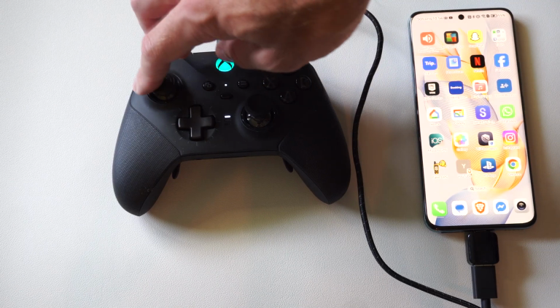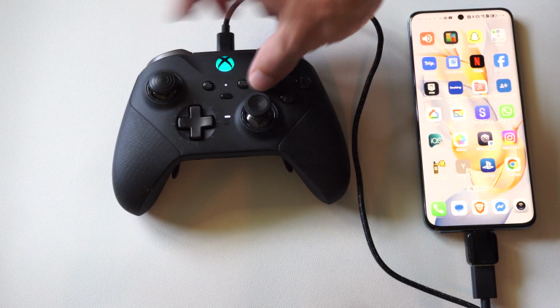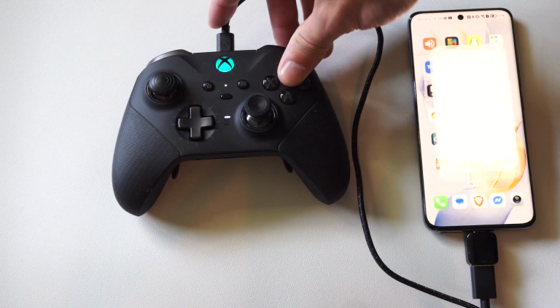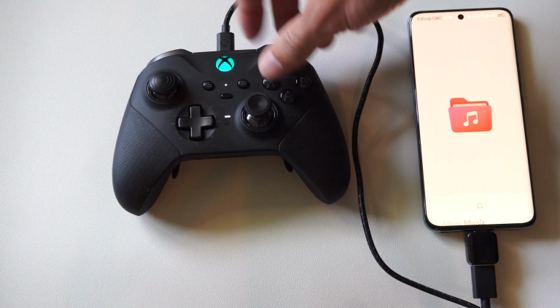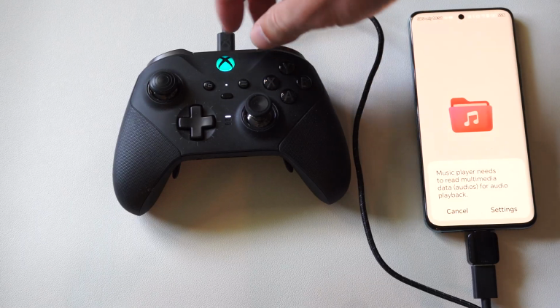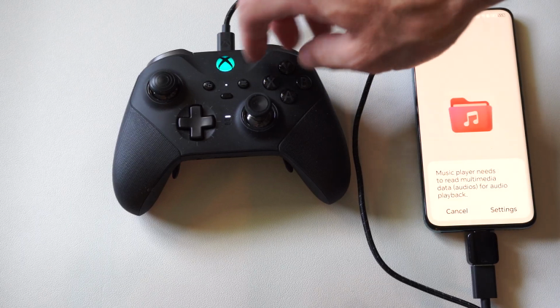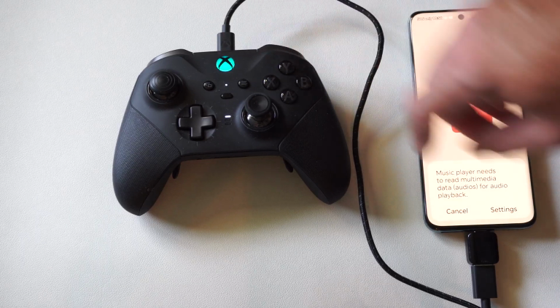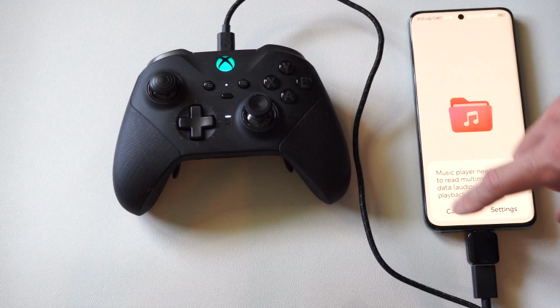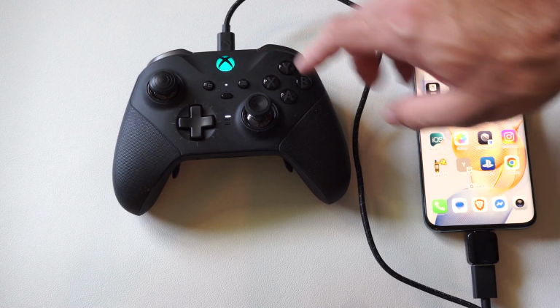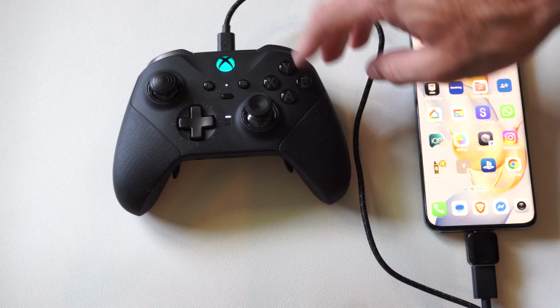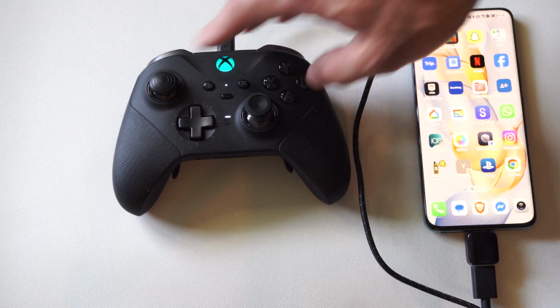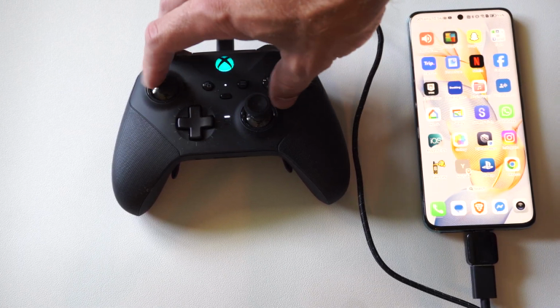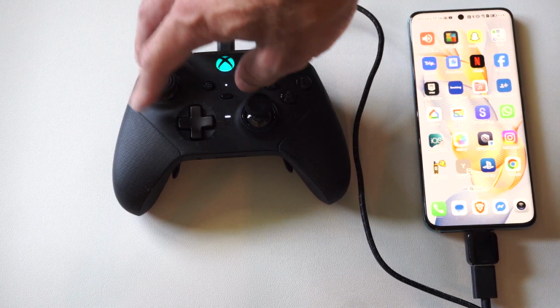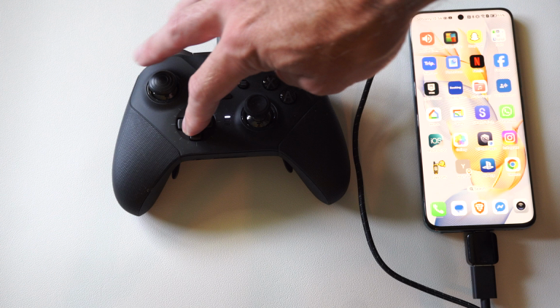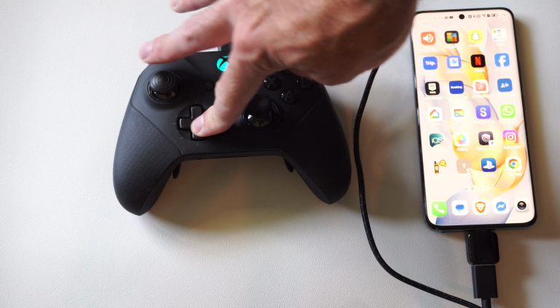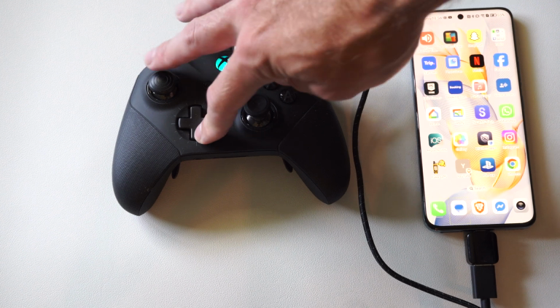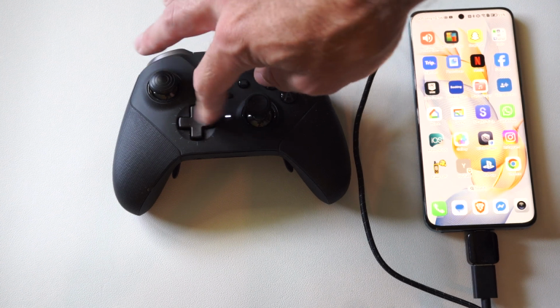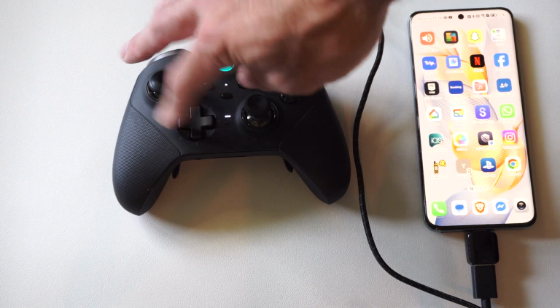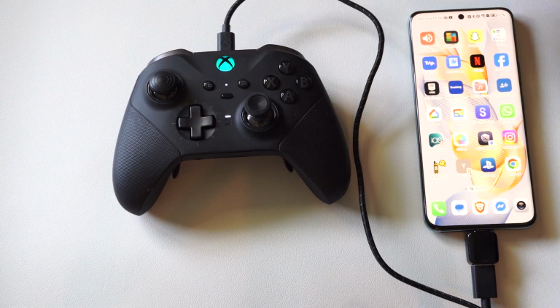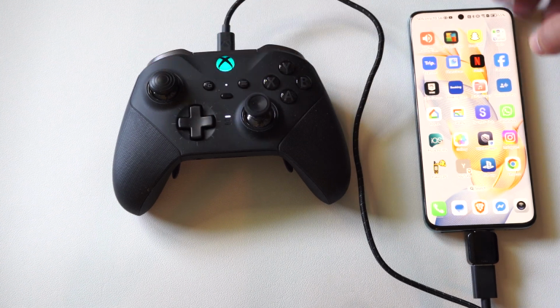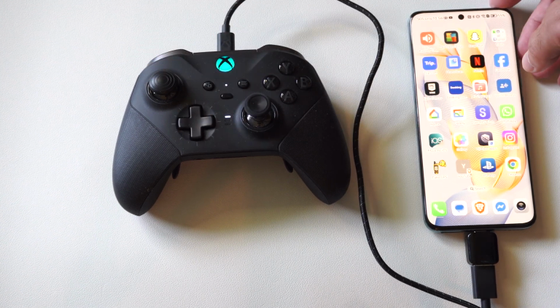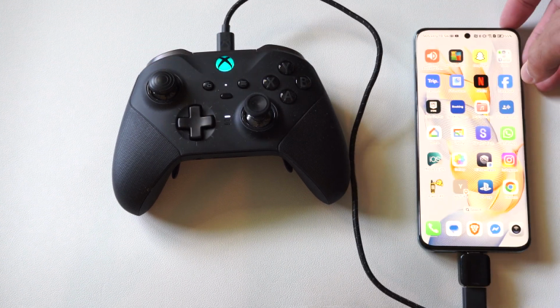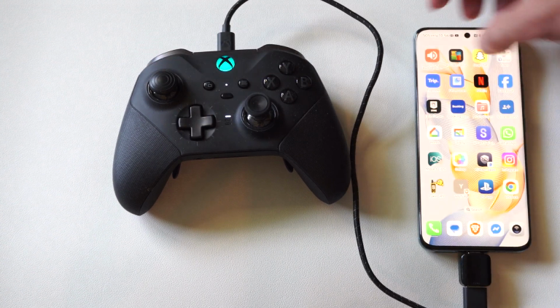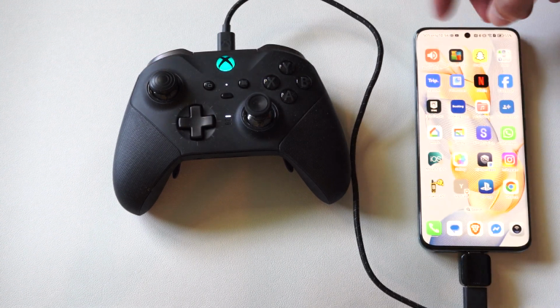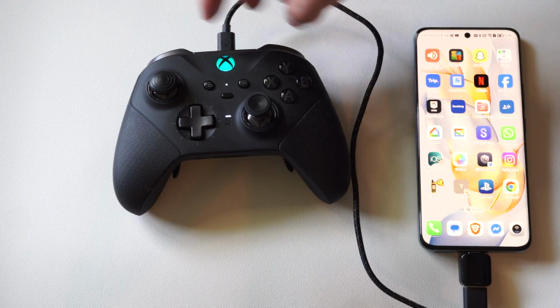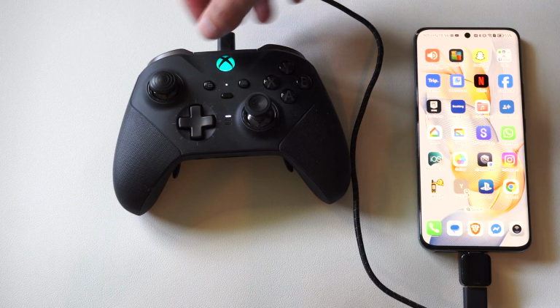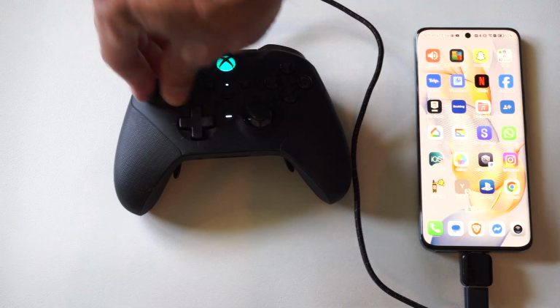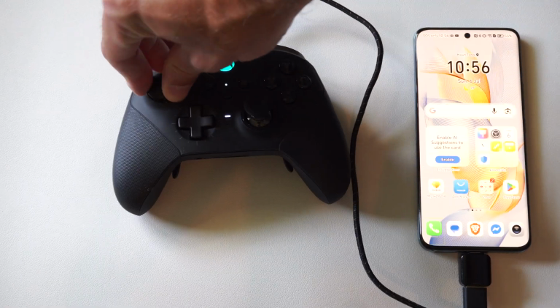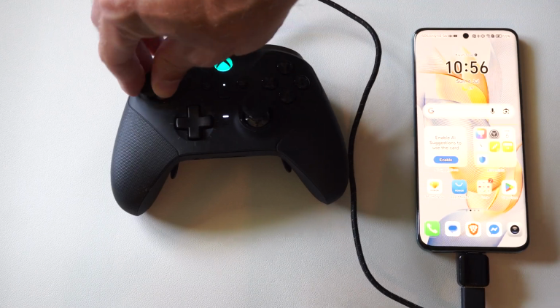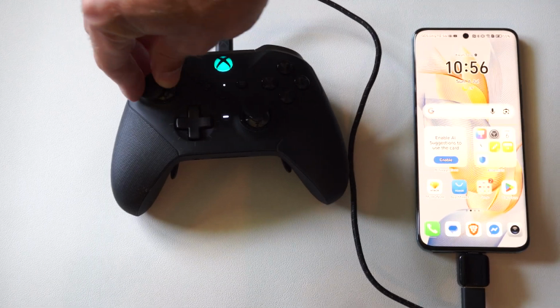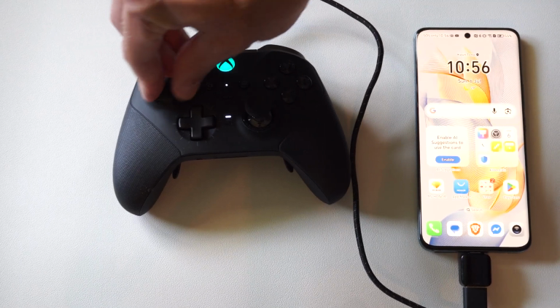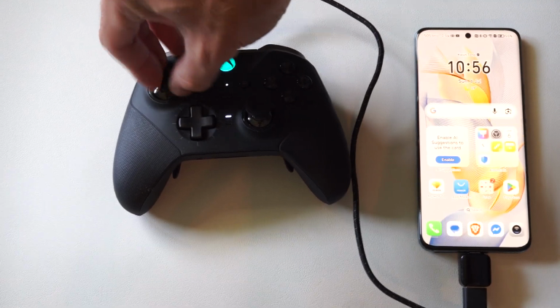Now if I move around and press some buttons, something's going to happen on here. So when you're in the game, you should be able to play like Call of Duty and Fortnite just with this. So if Bluetooth isn't working for some reason, you can try plugging in and then you should be able to play. It looks like that's working.